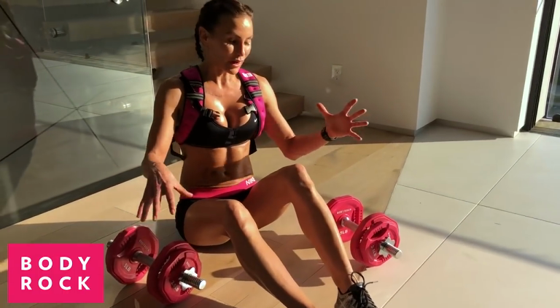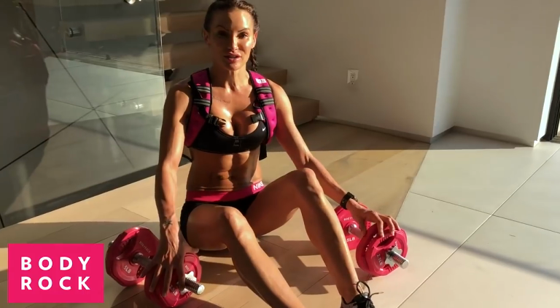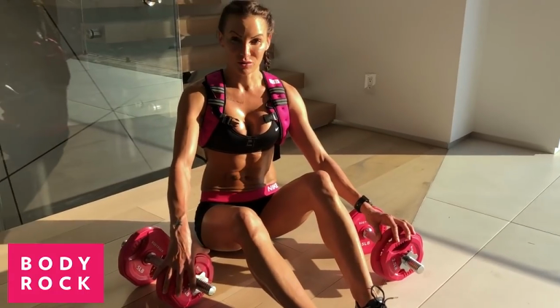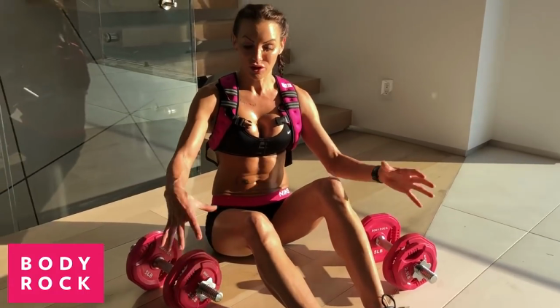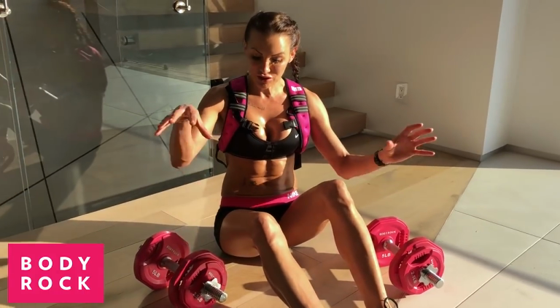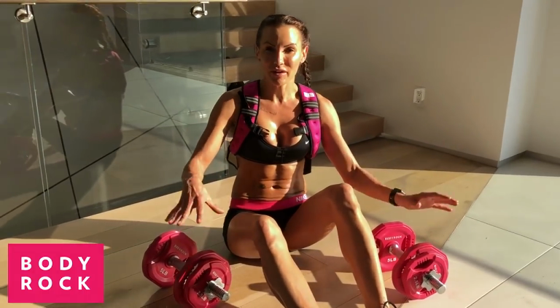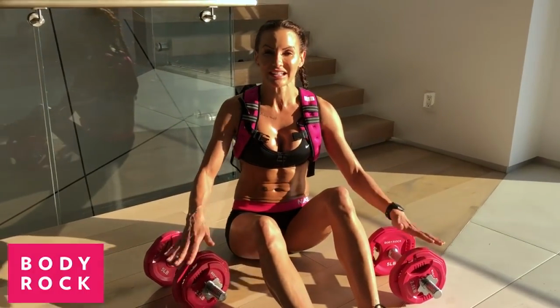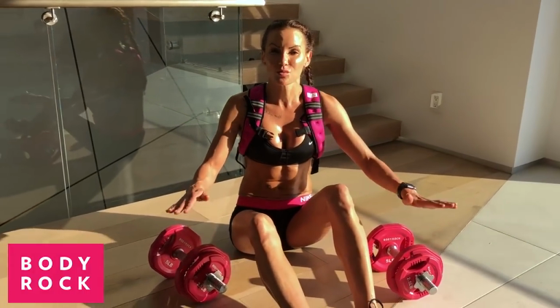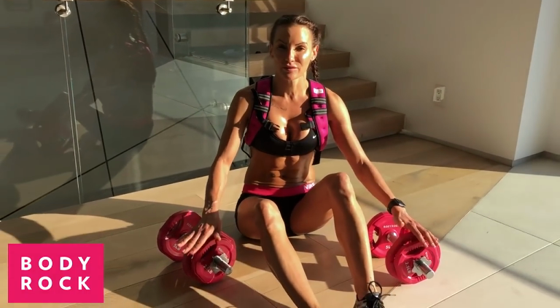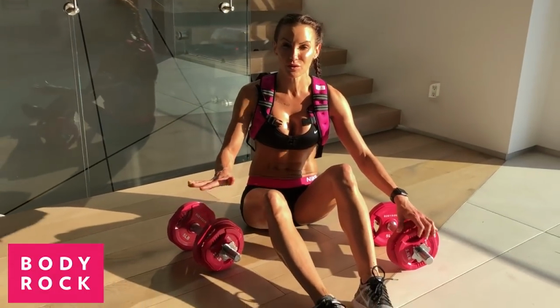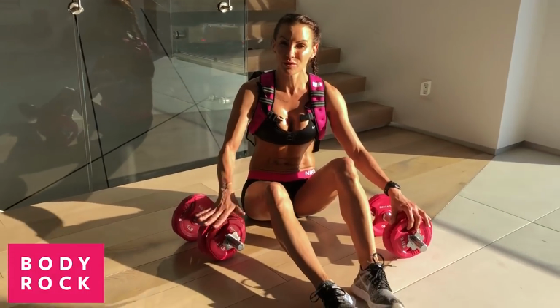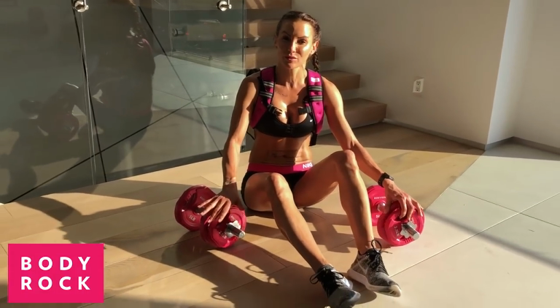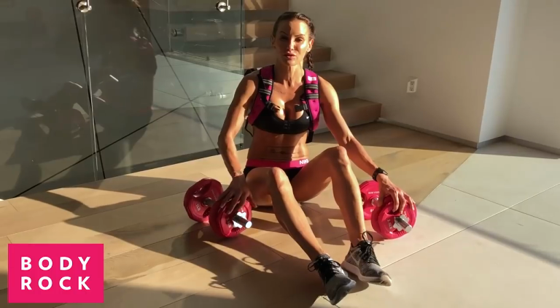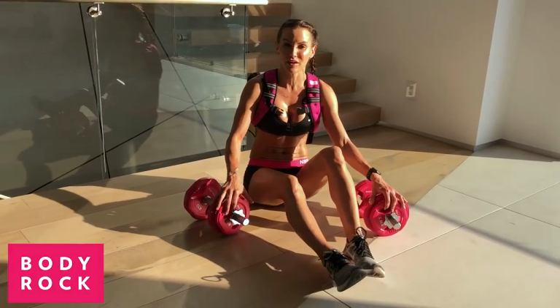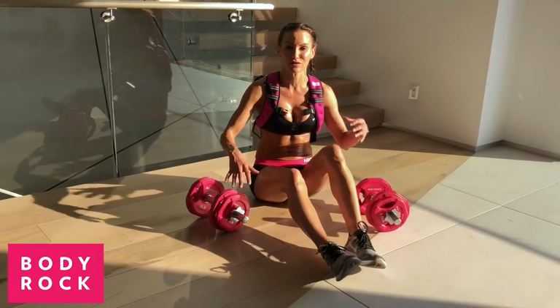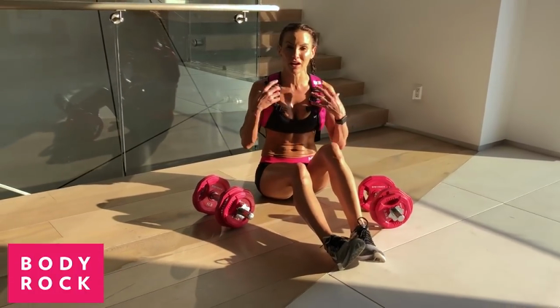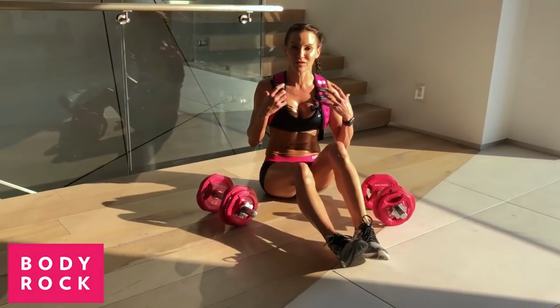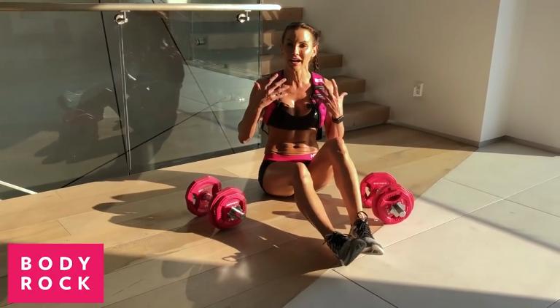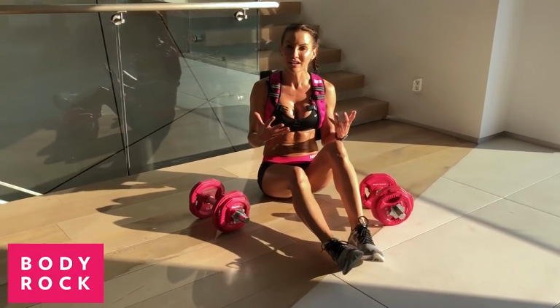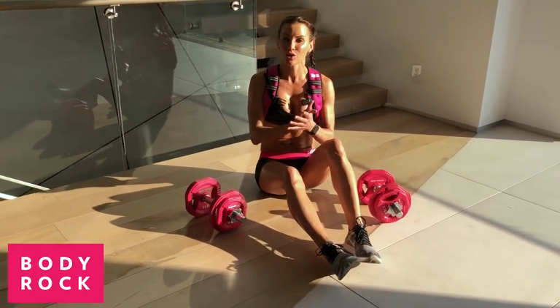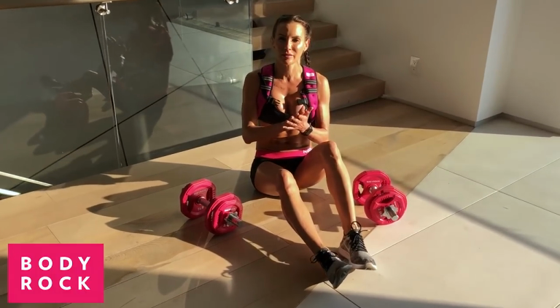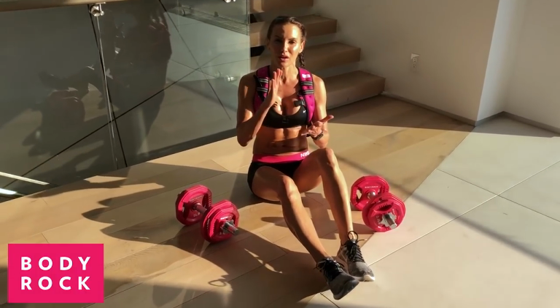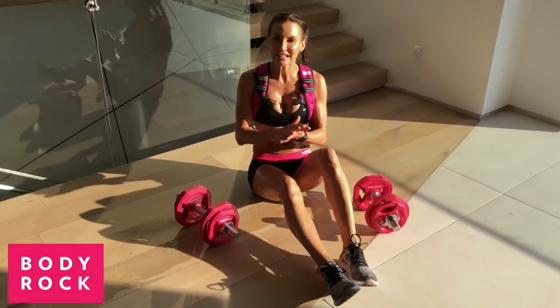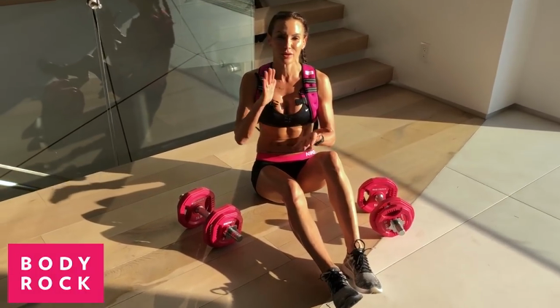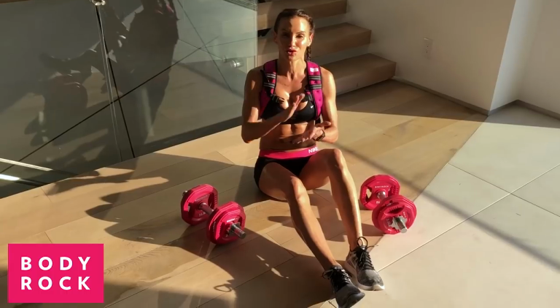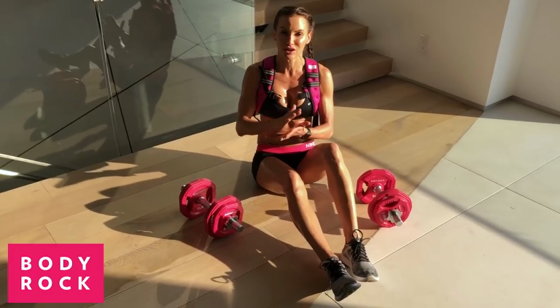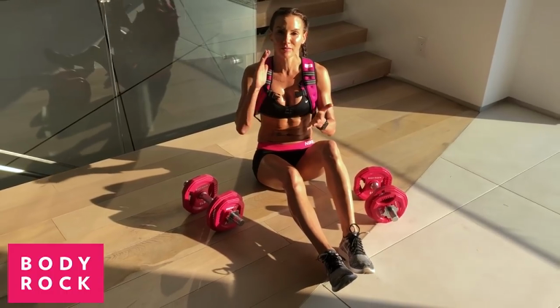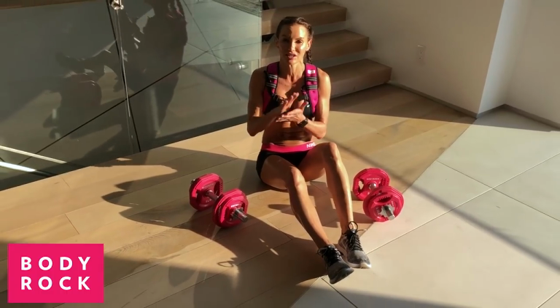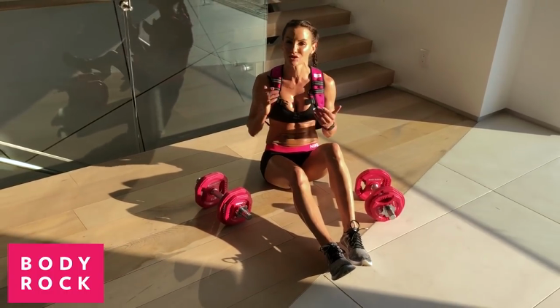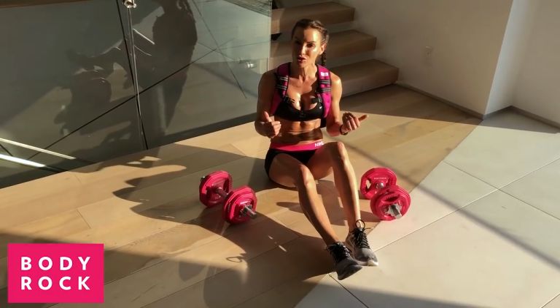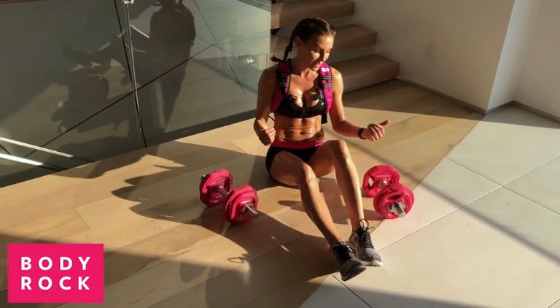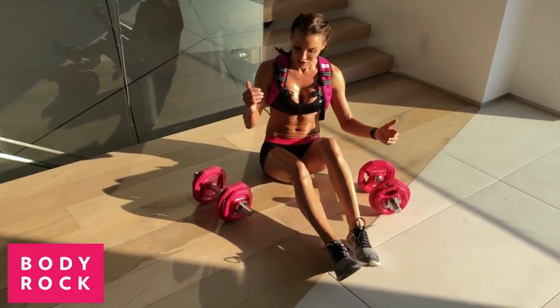I want to show you this really cool move. Girls, do not be afraid — get some weight involved. If you still don't have dumbbells, if you still don't have a weighted vest, why not? It's only going to make you lean, it's only going to make you strong, it's only going to make changes happen so much quicker.